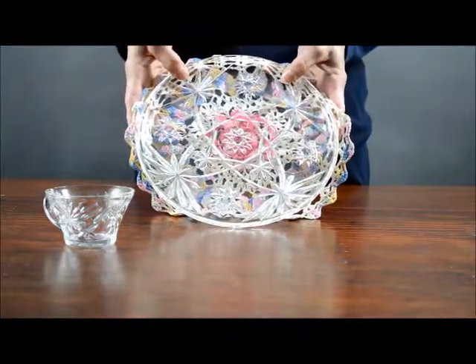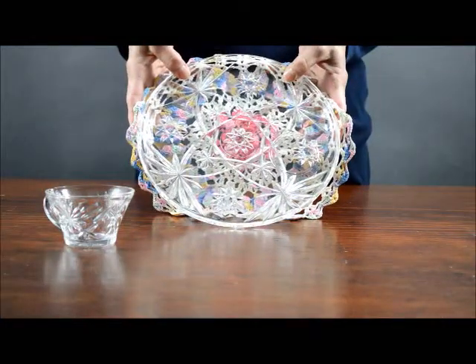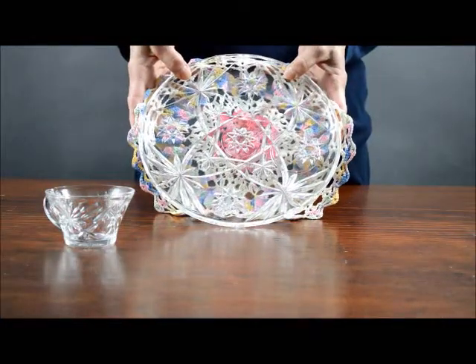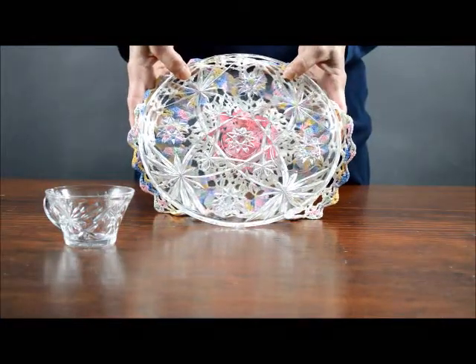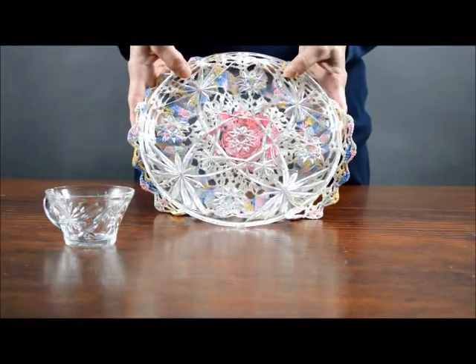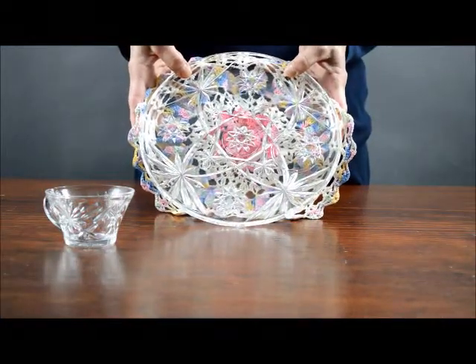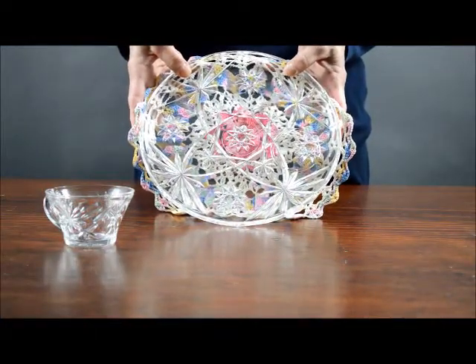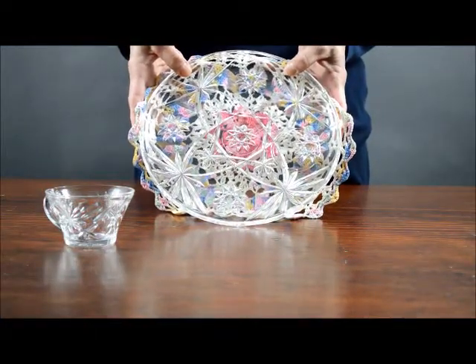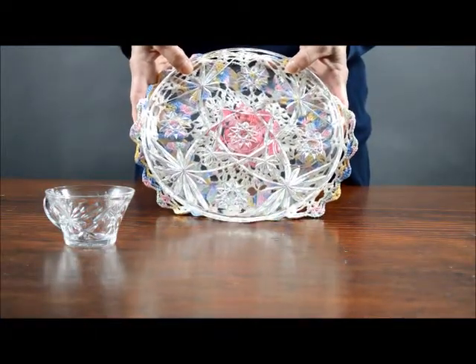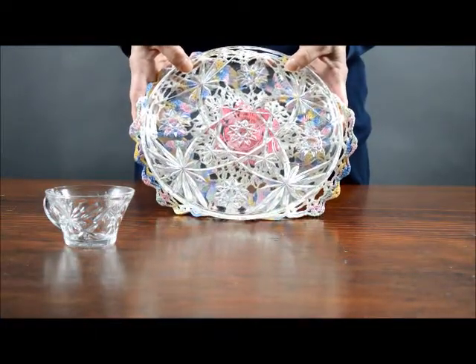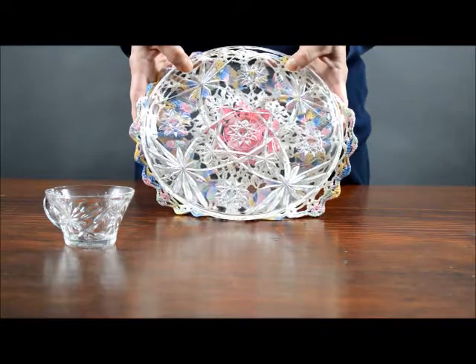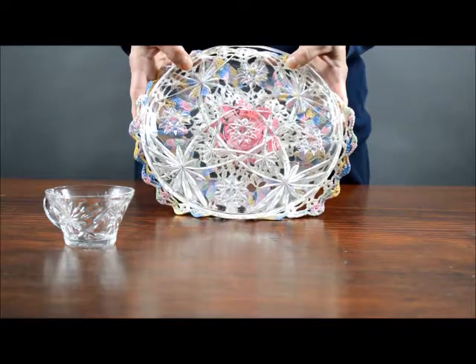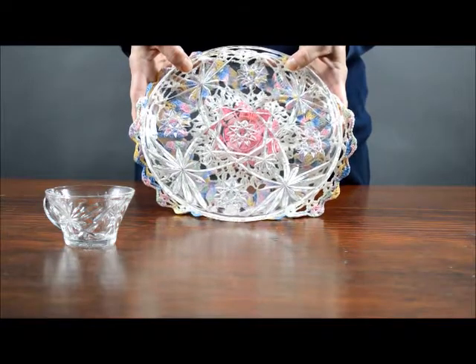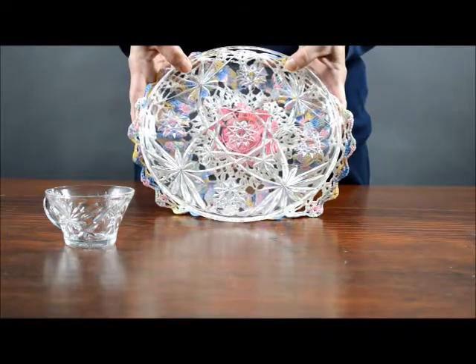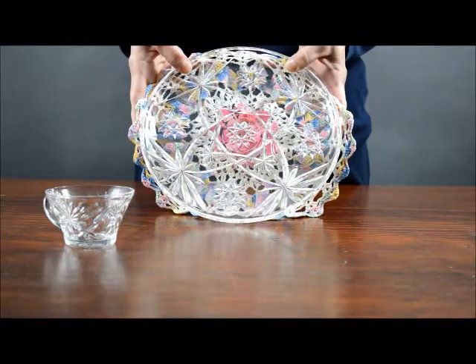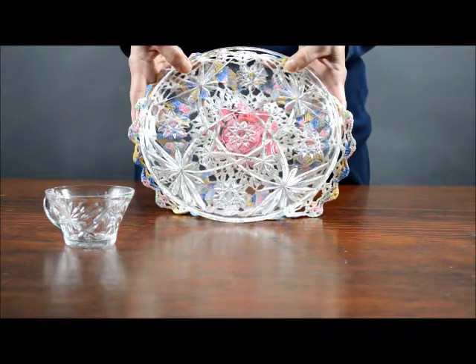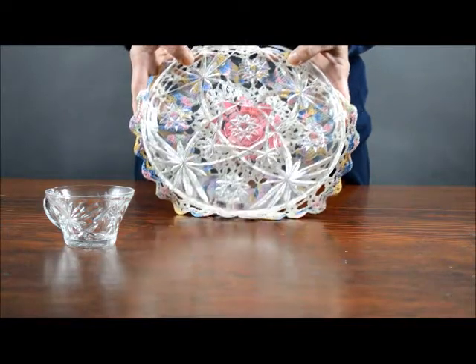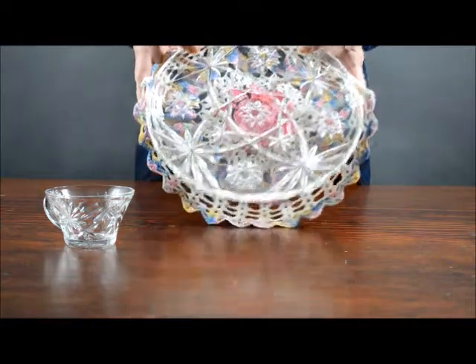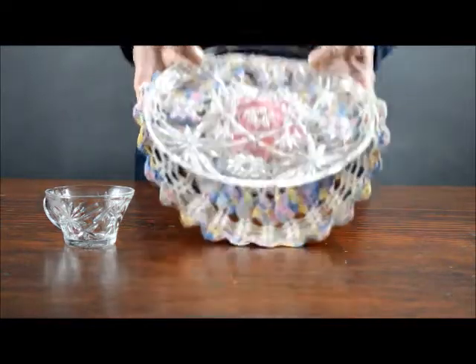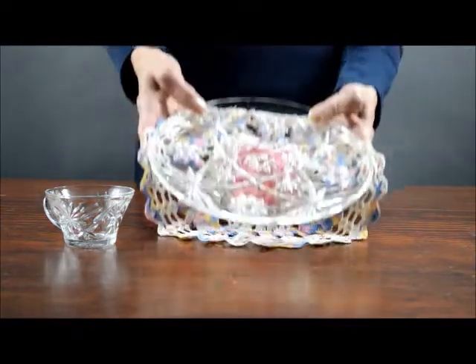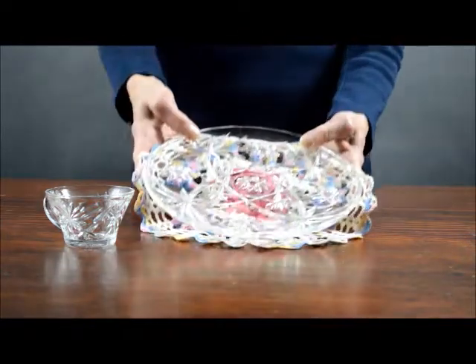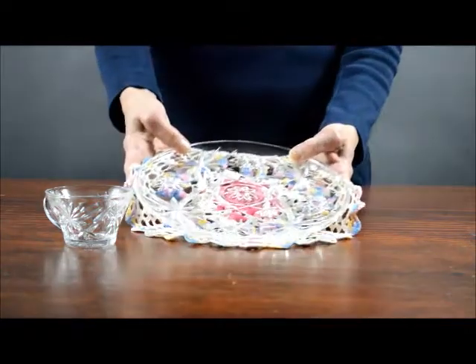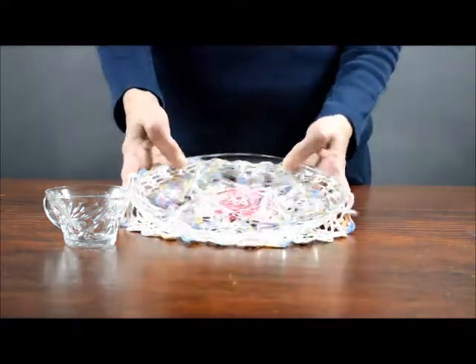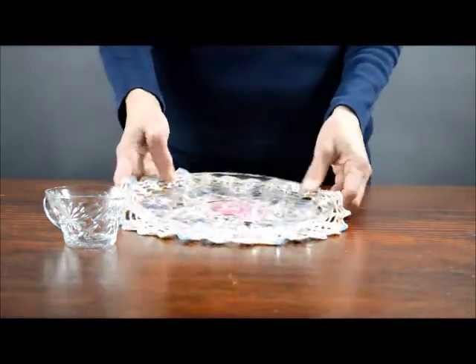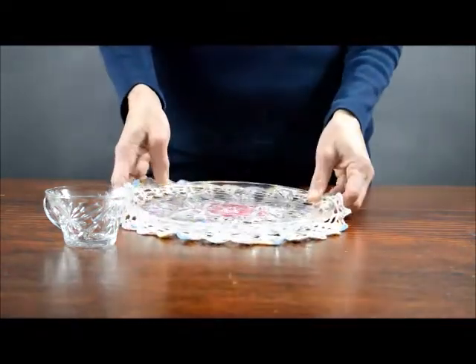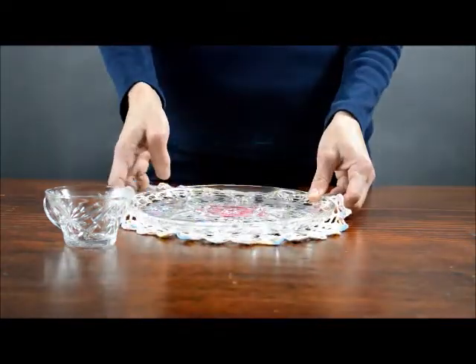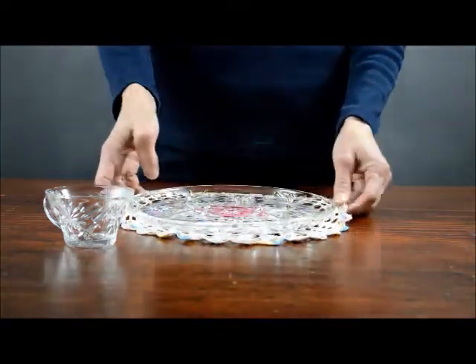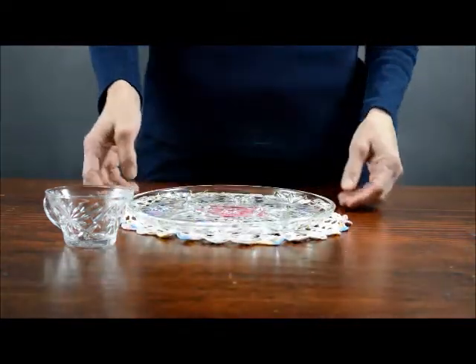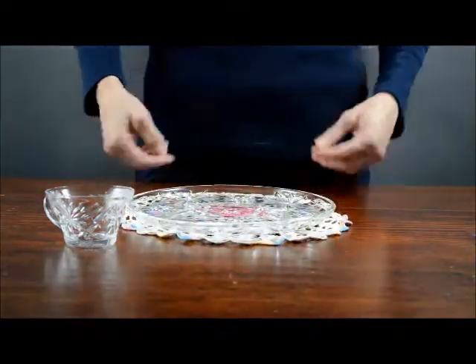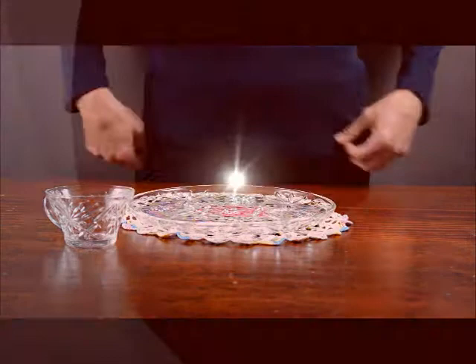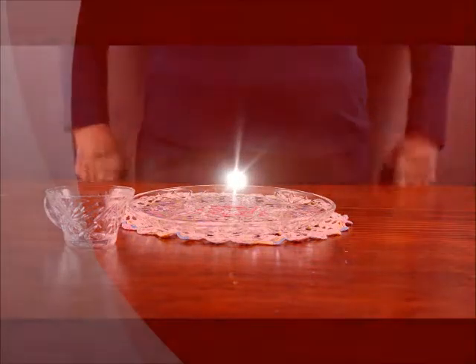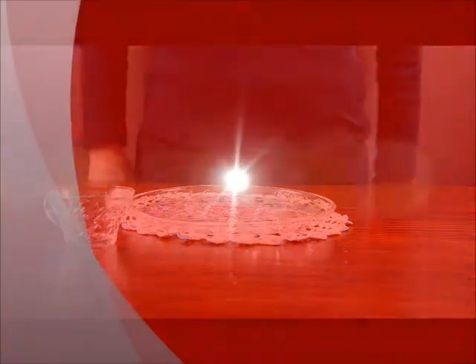Perfect for your flea market wedding this summer. We have a large quantity available, sold separately. Thank you for looking at this item.